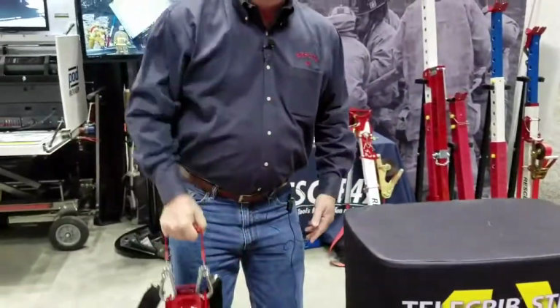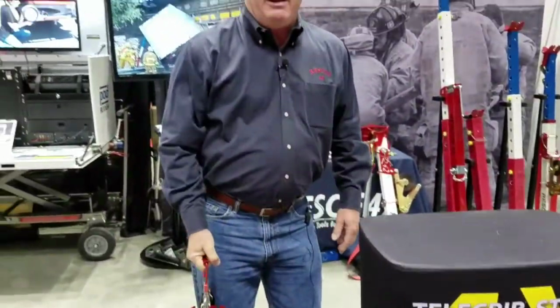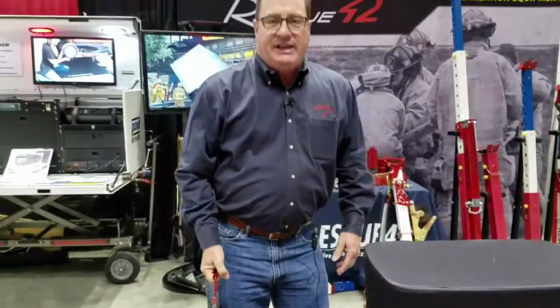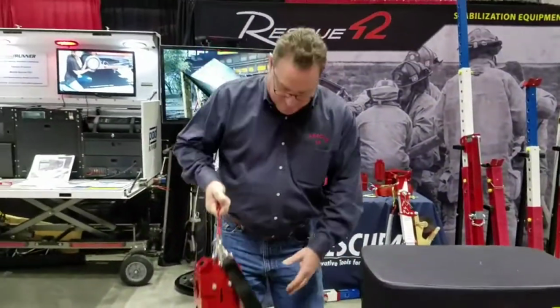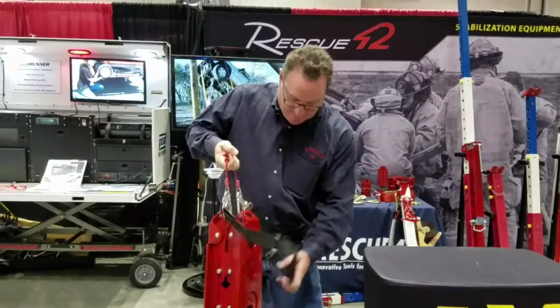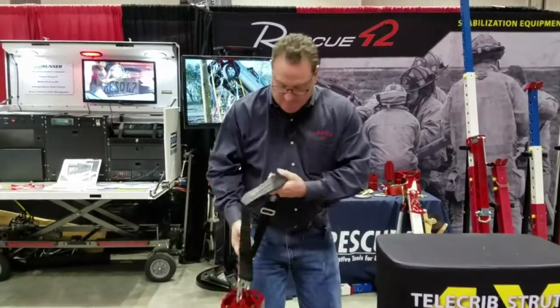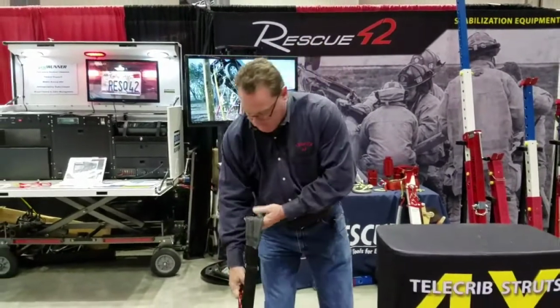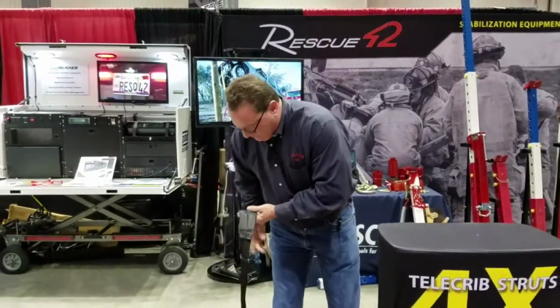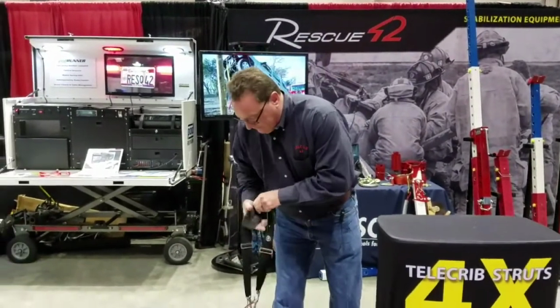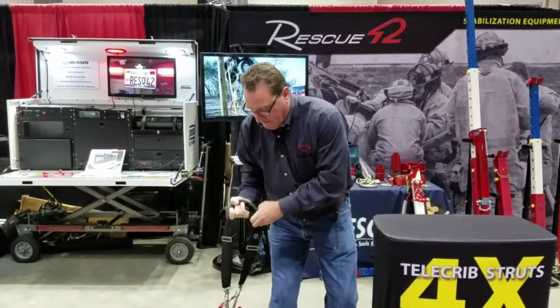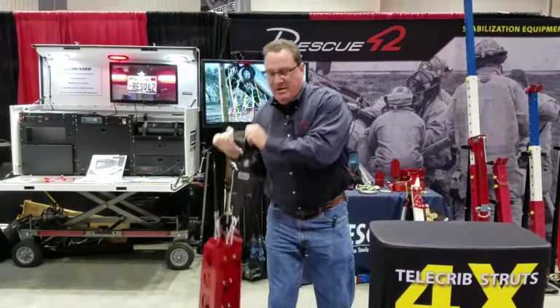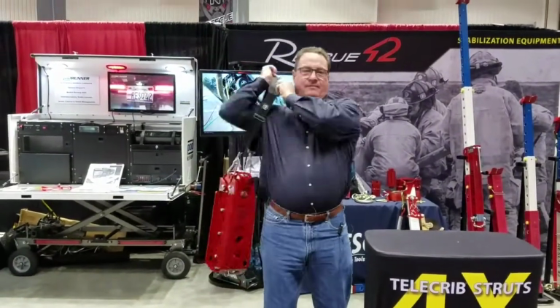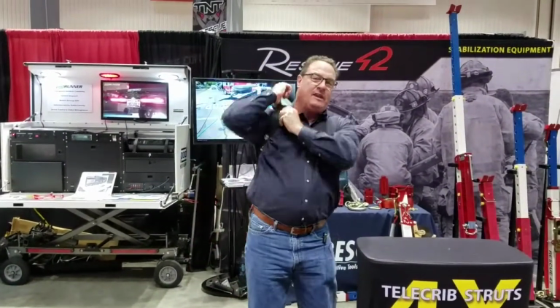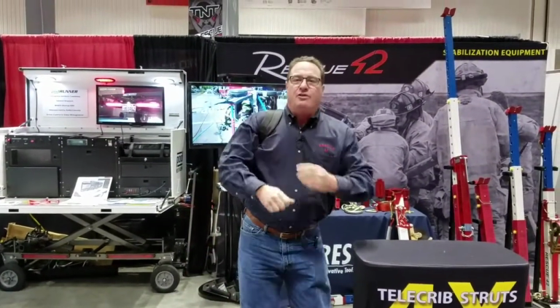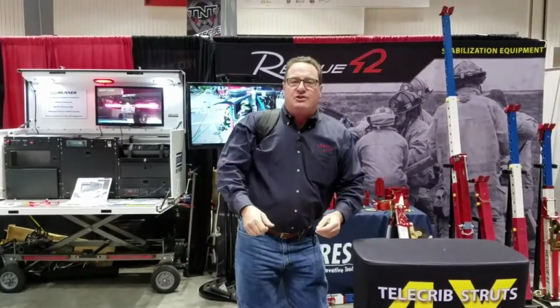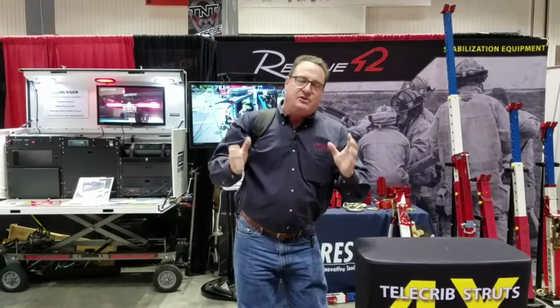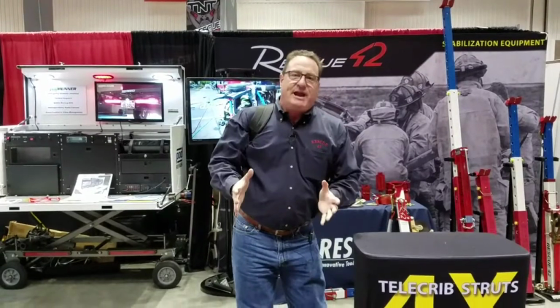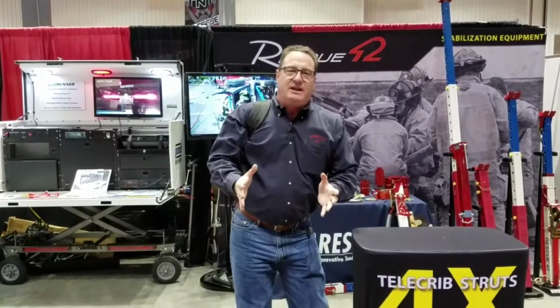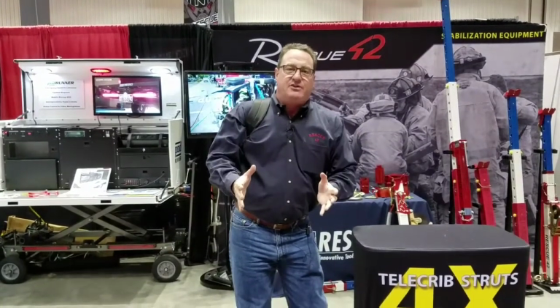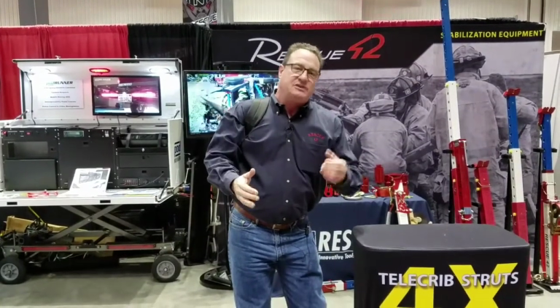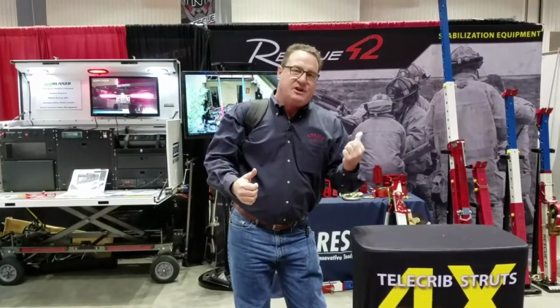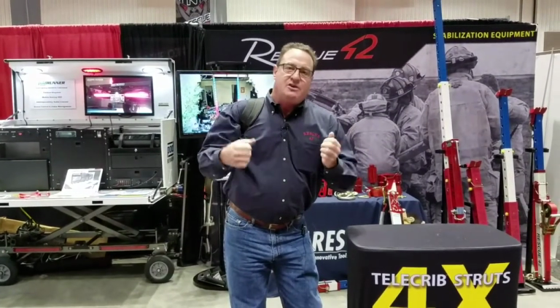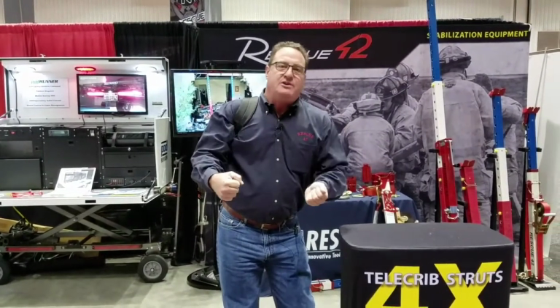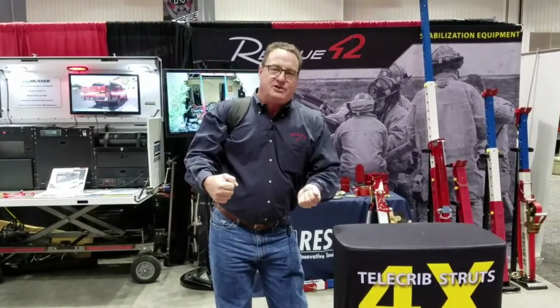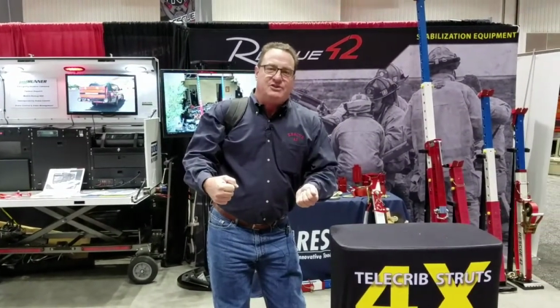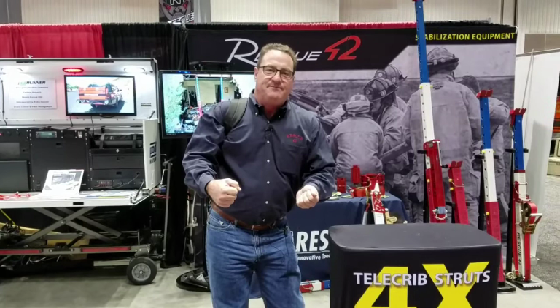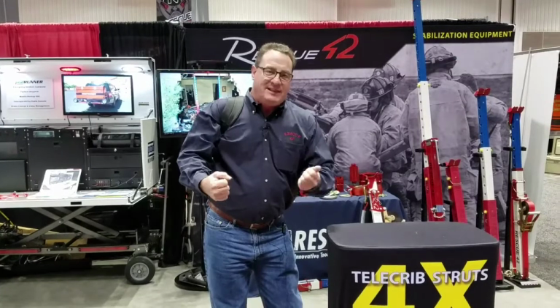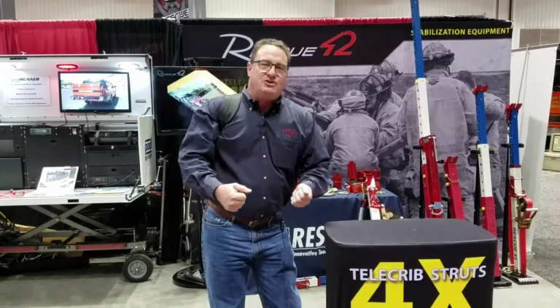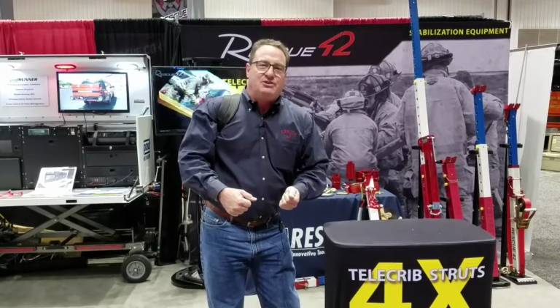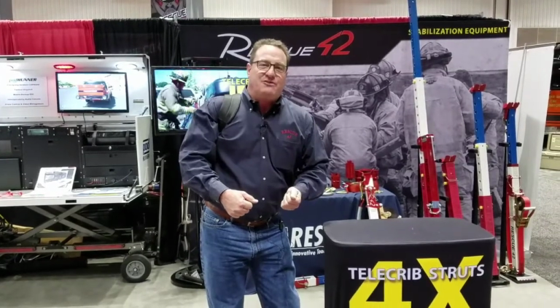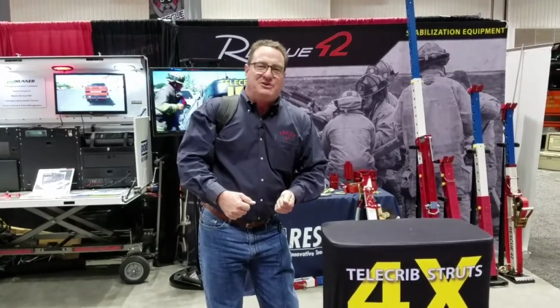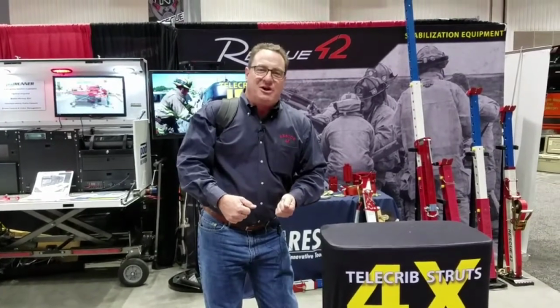This unit is designed to be picked up and either carried to the scene or thrown over your shoulders so you can keep your hands free to carry other tools like our struts or your hydraulic extrication tools. That's the new Shark Jr. from Rescue 42 — thank you for watching.